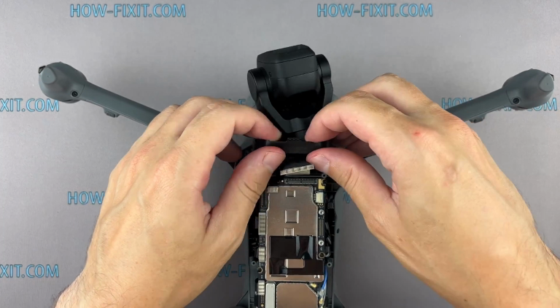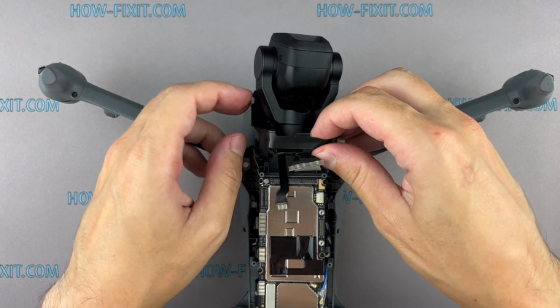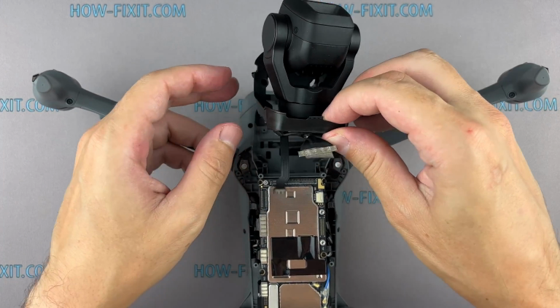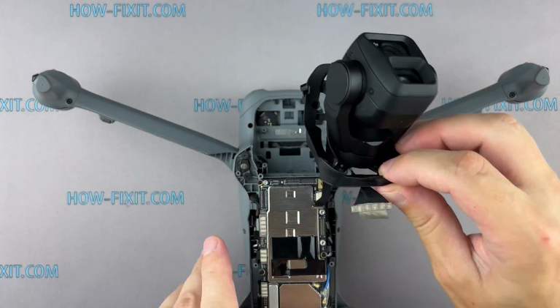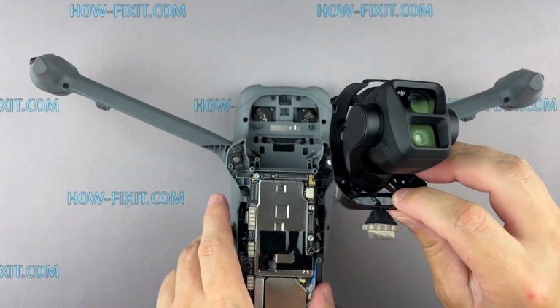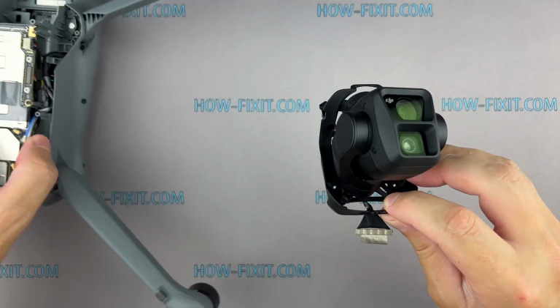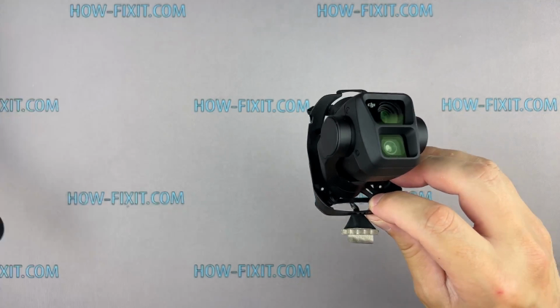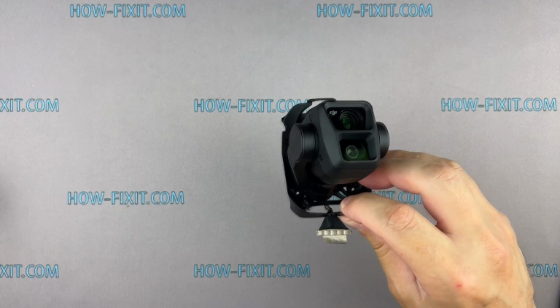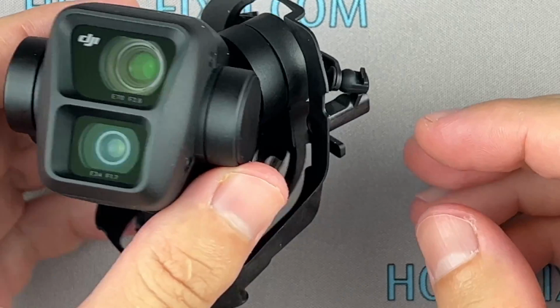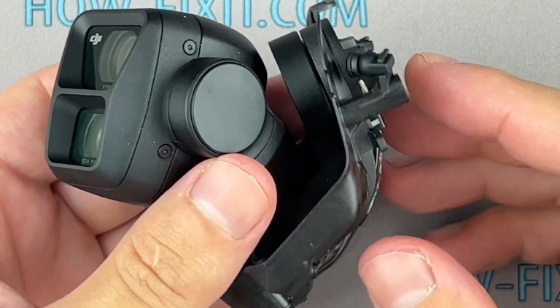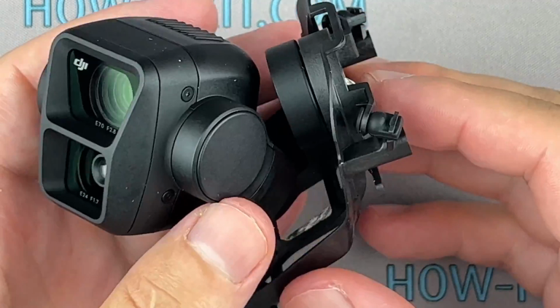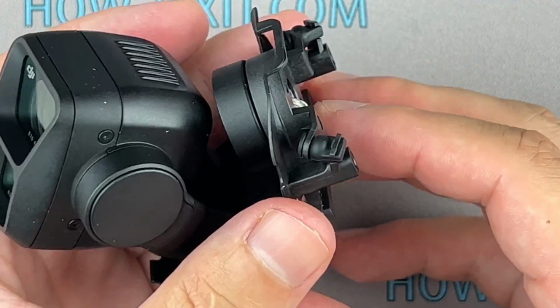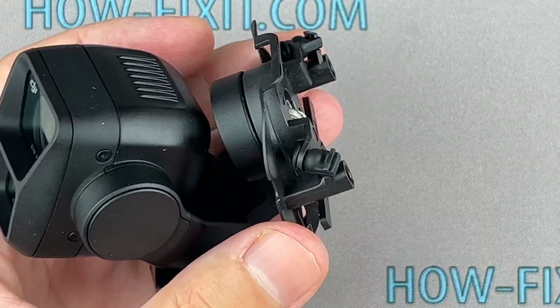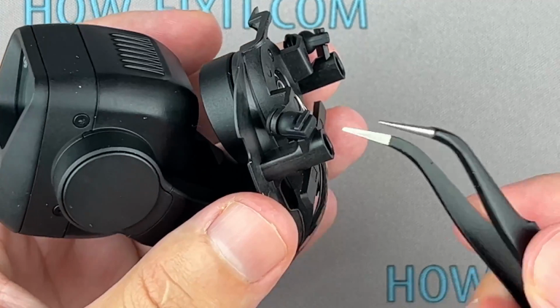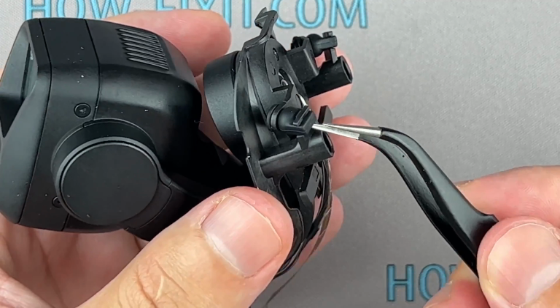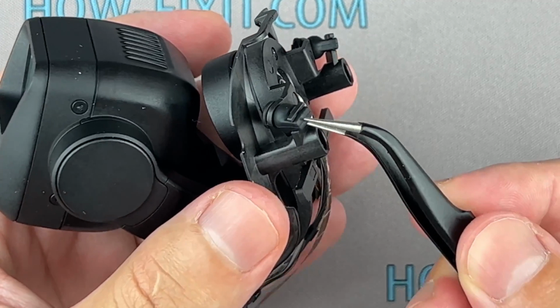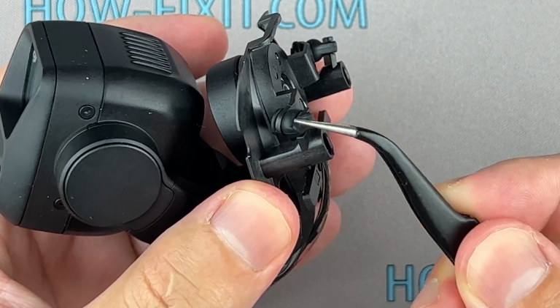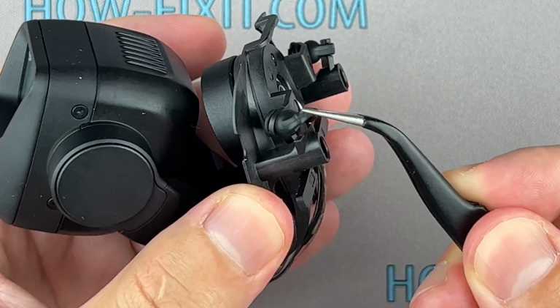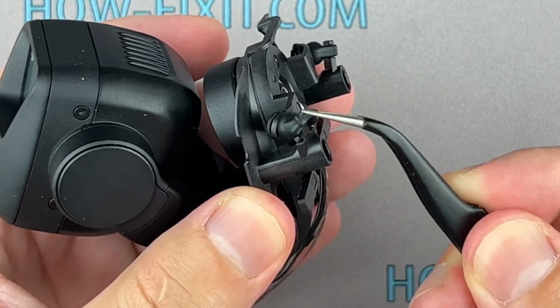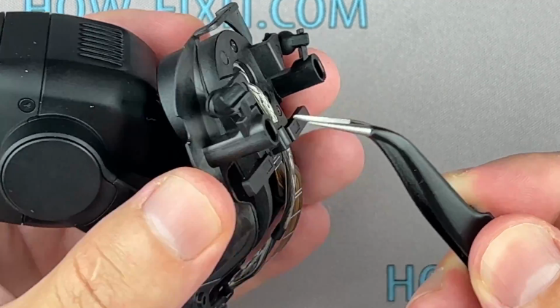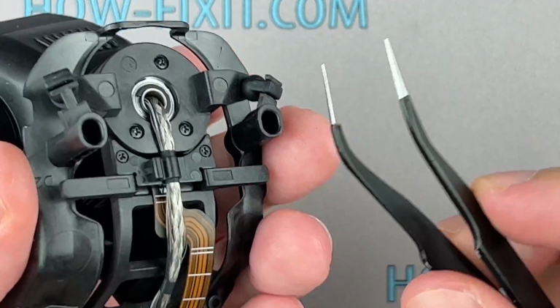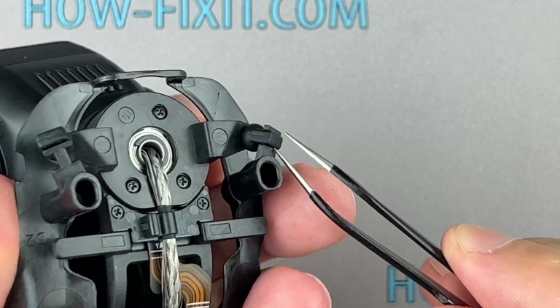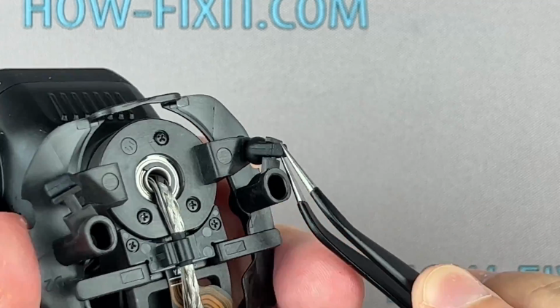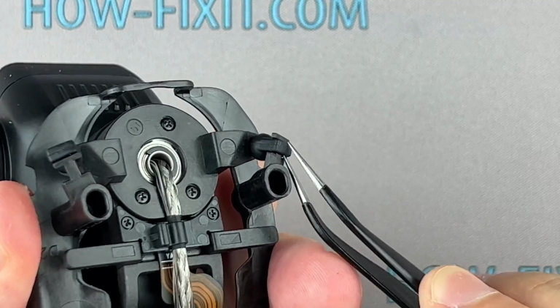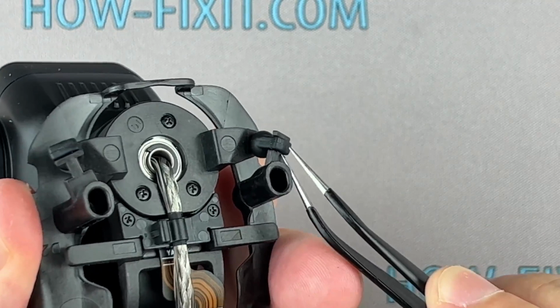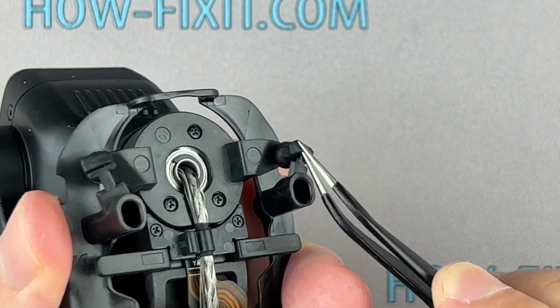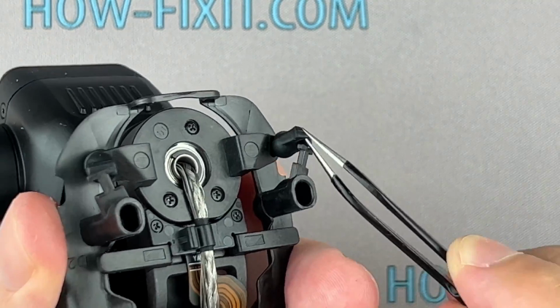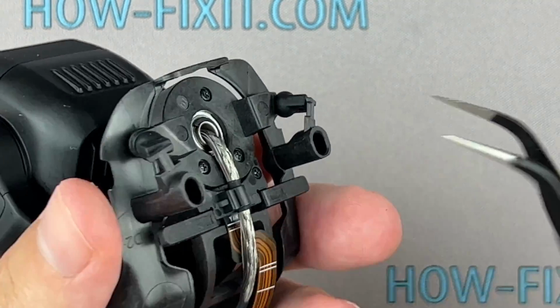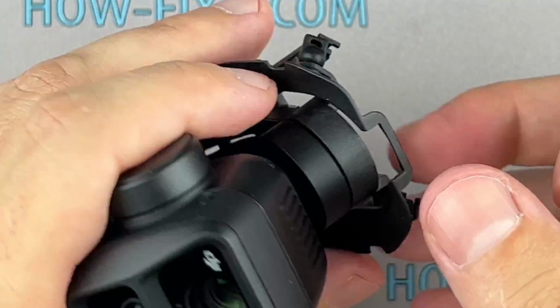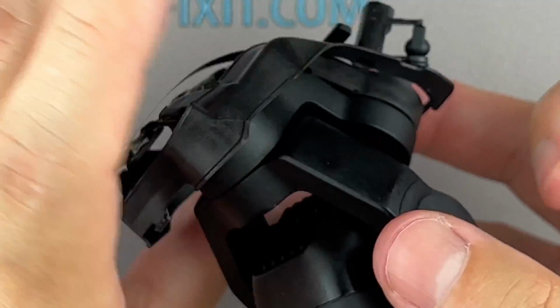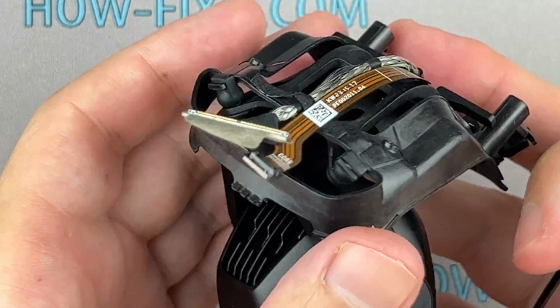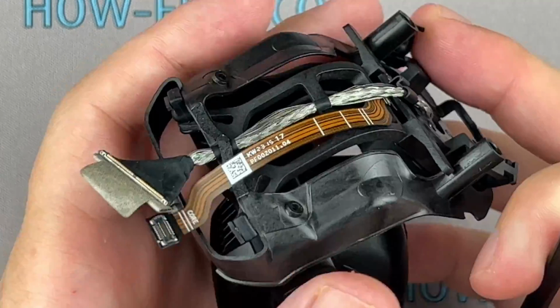Moving on to the next step, I'll show you a more in-depth process of disassembling the gimbal camera. This will help you replace specific components like rubber holders, the gimbal flex cable and the camera module, or the gimbal housing.